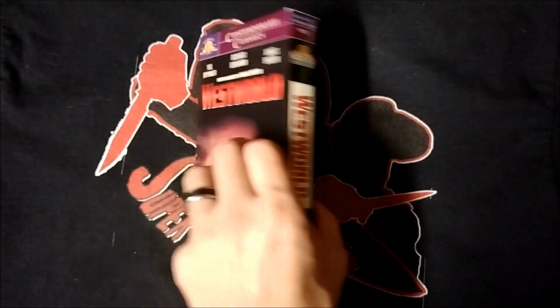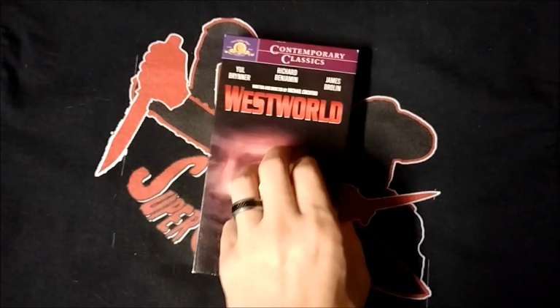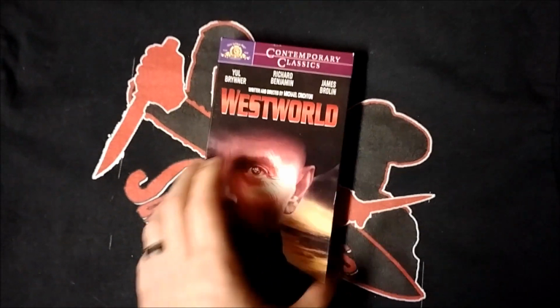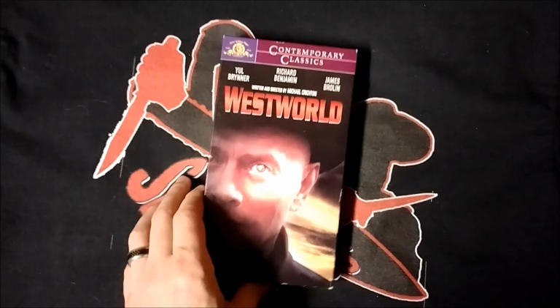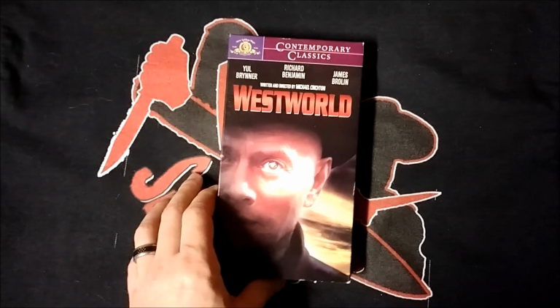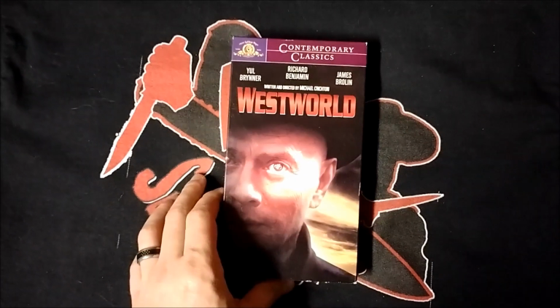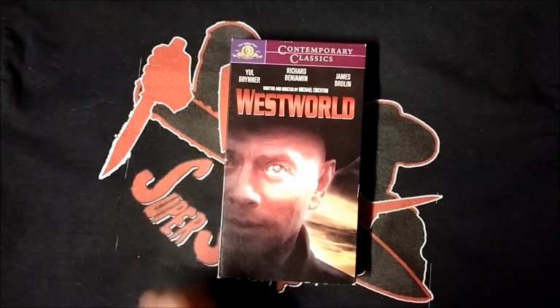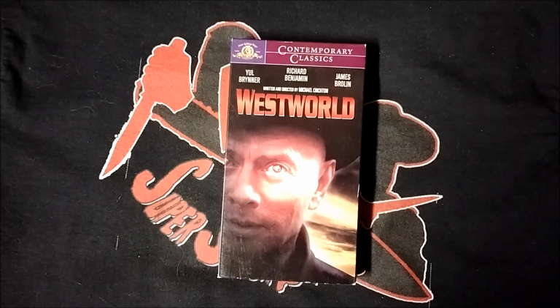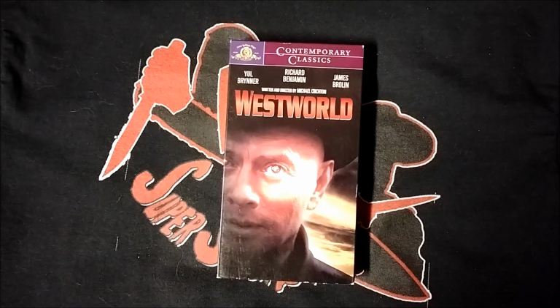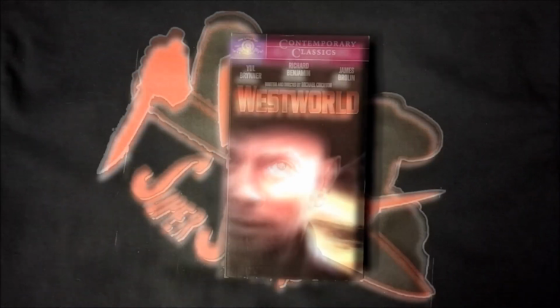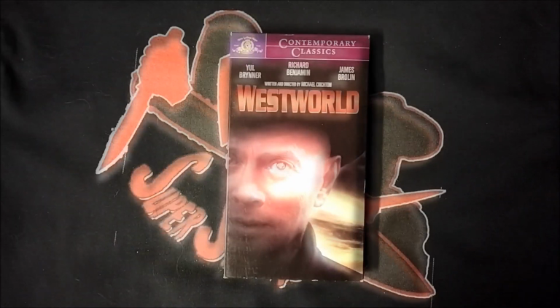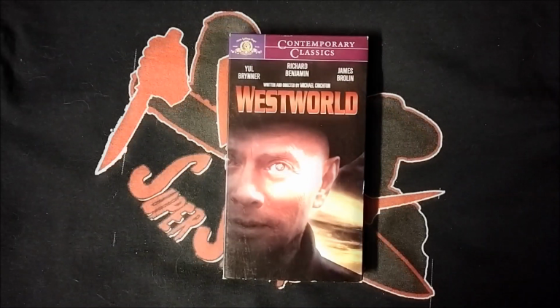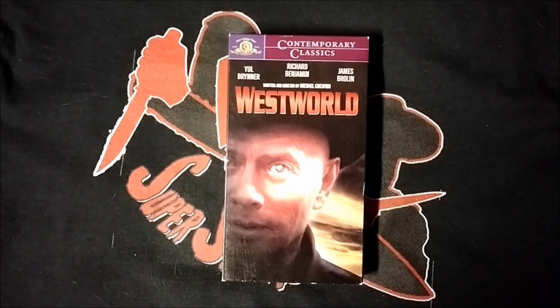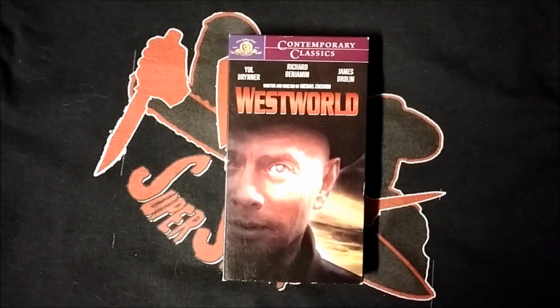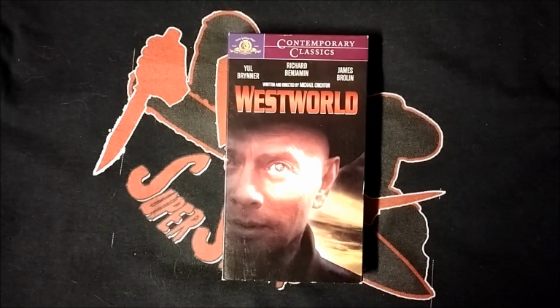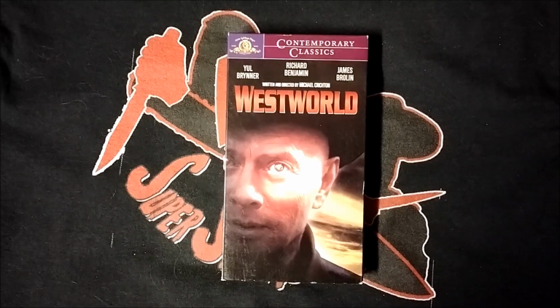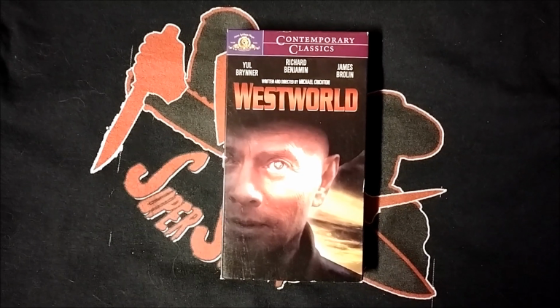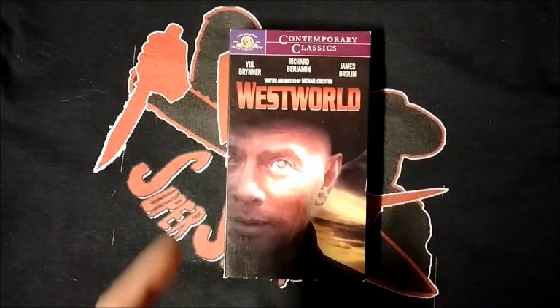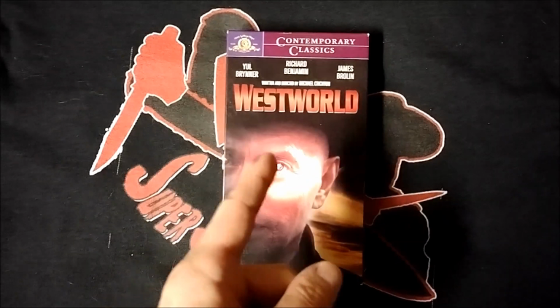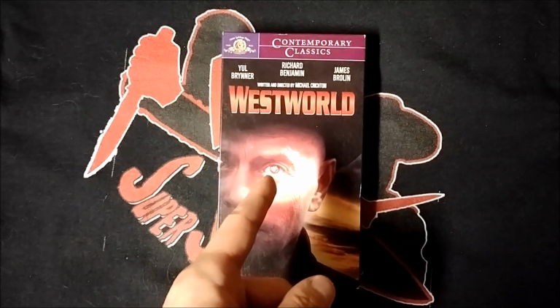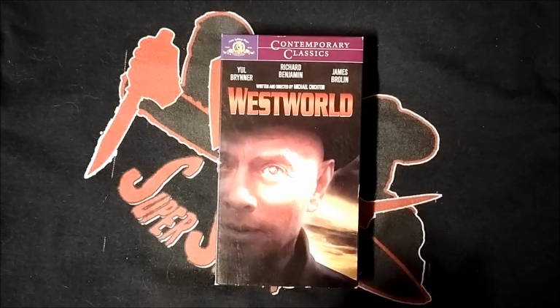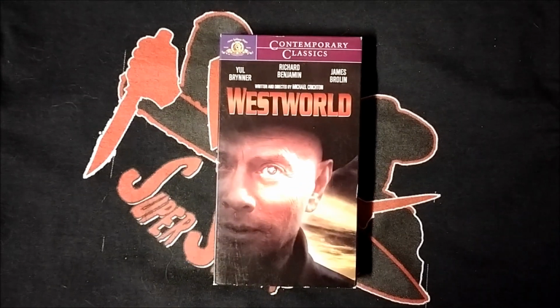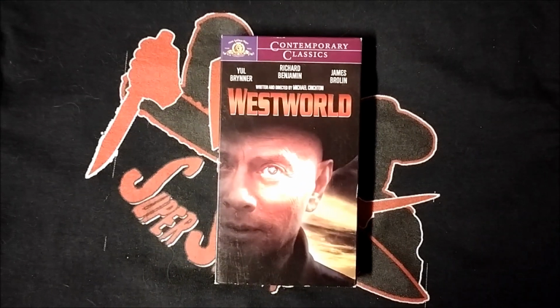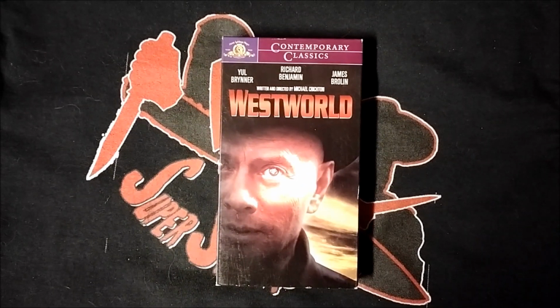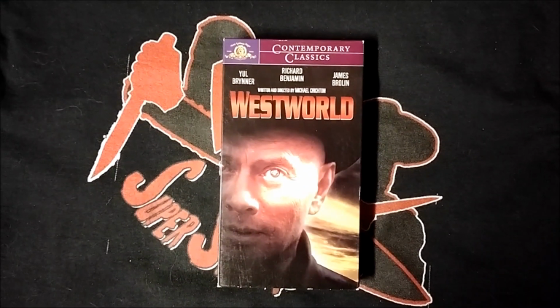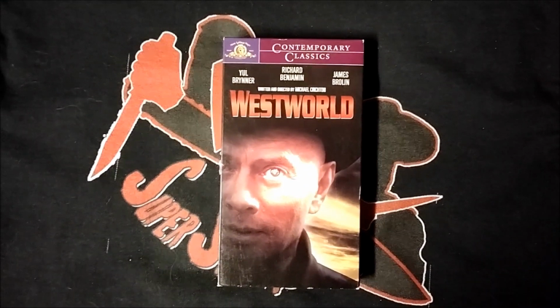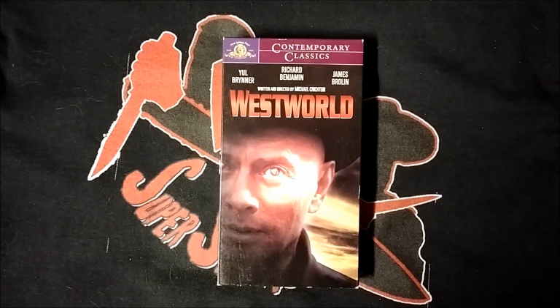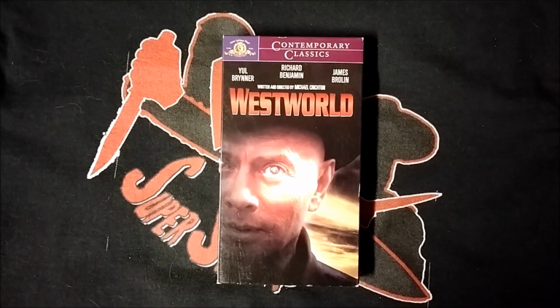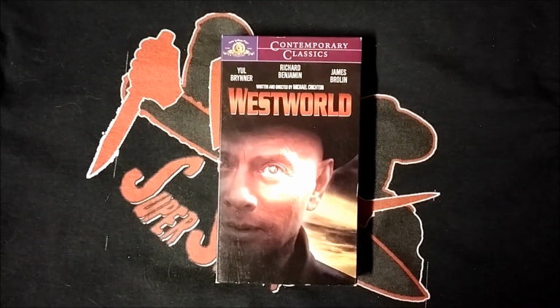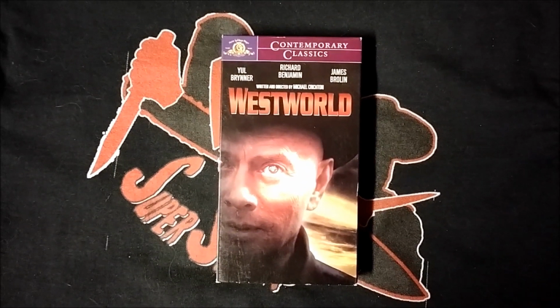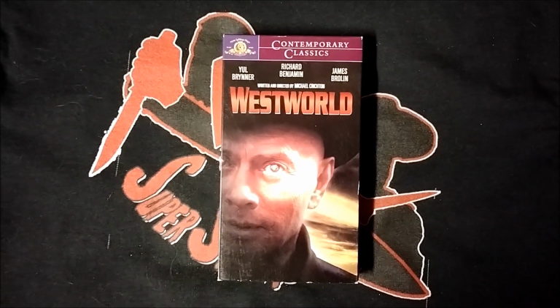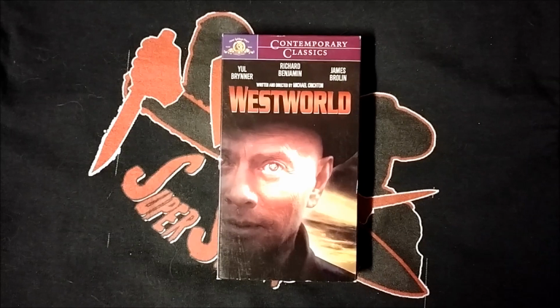I also have this VHS edition MGM released under their Contemporary Classics line. Clearly, this cover art isn't as eye-catching as the book box release. Ironic, isn't it?